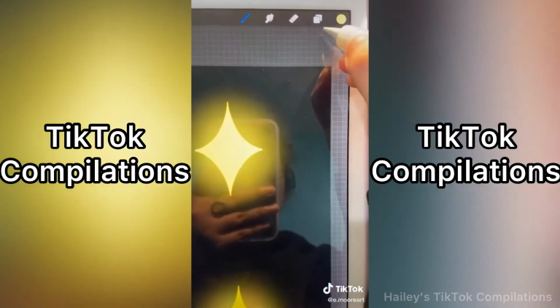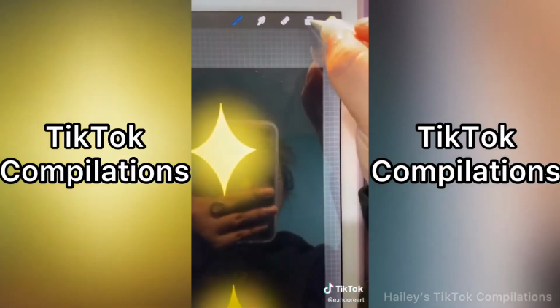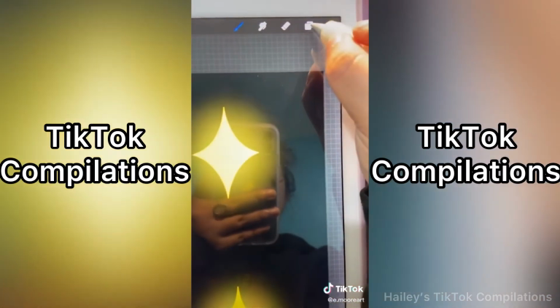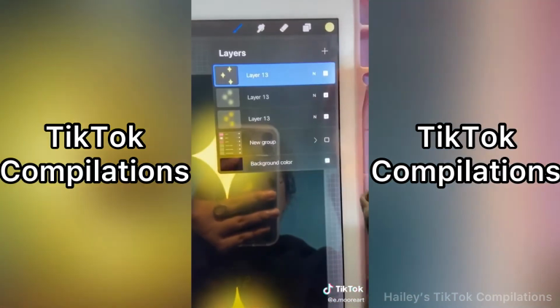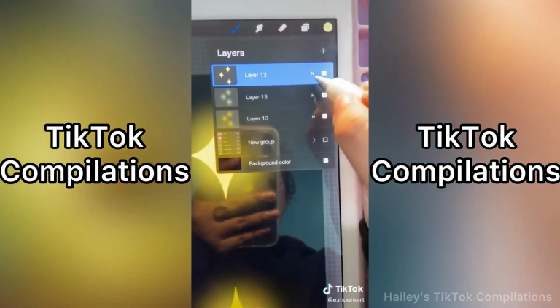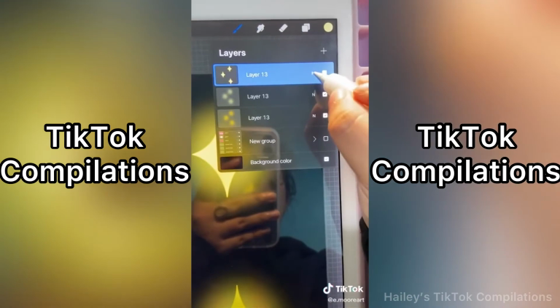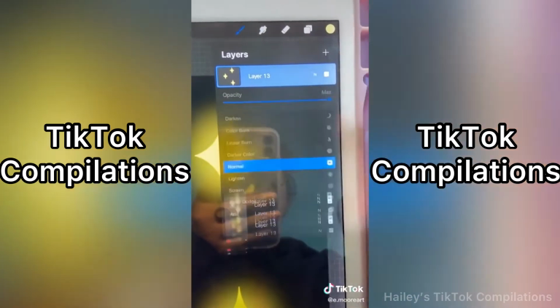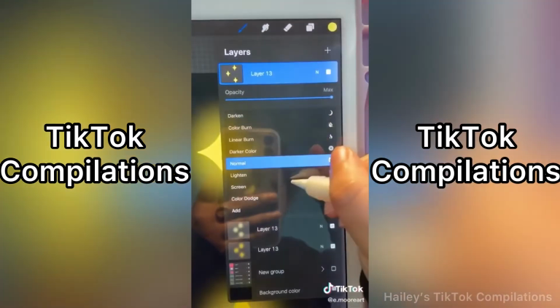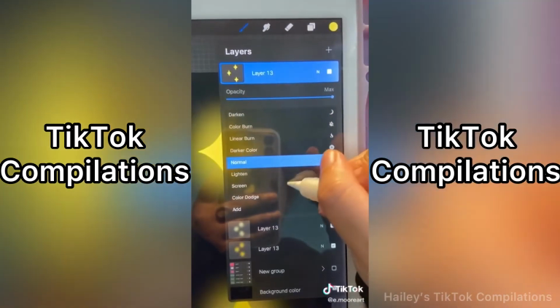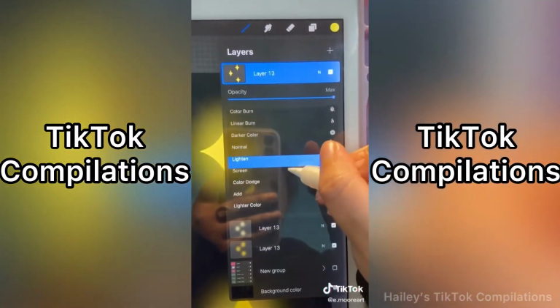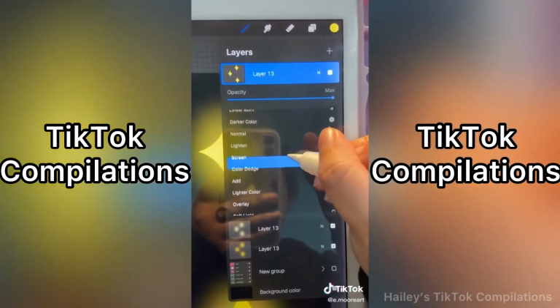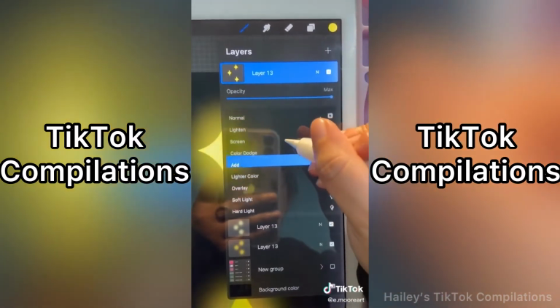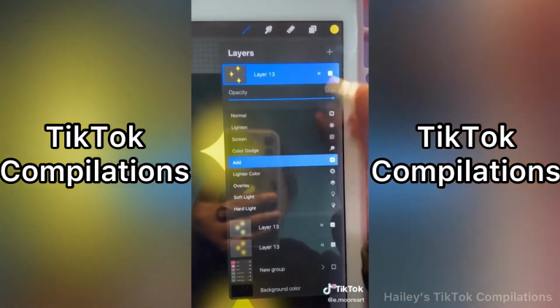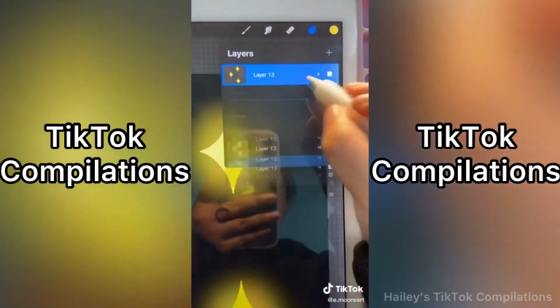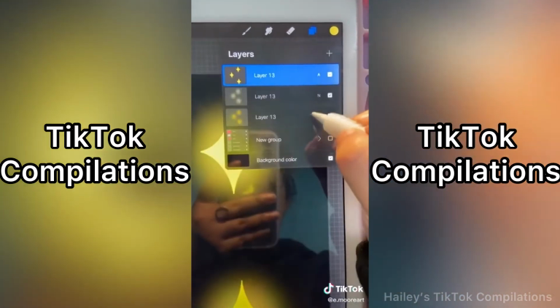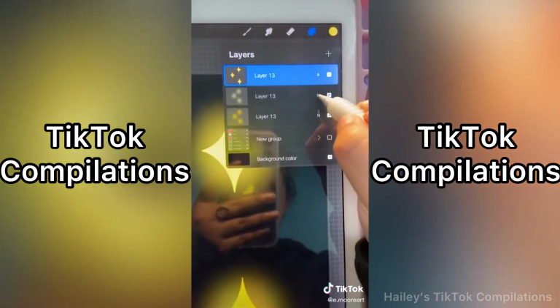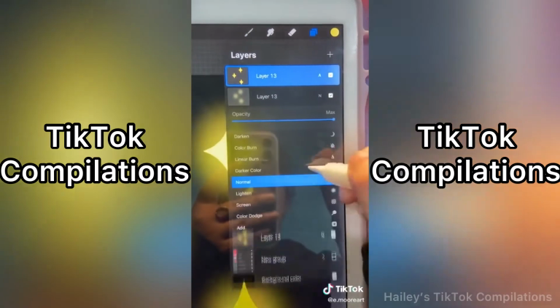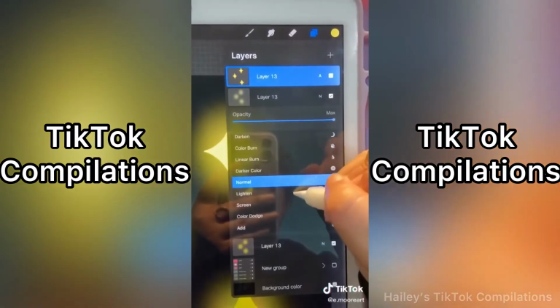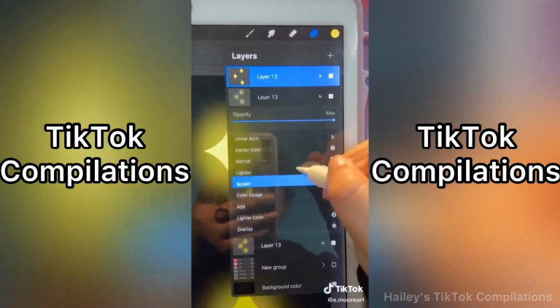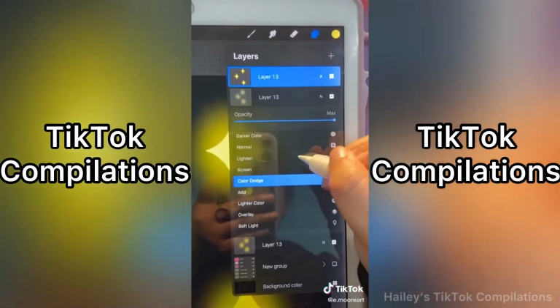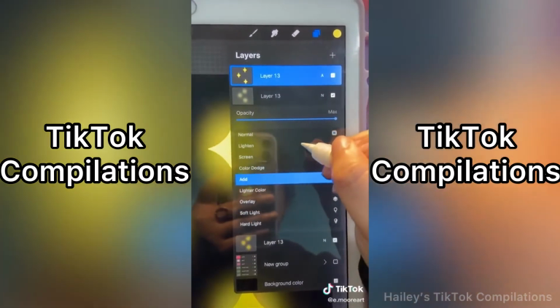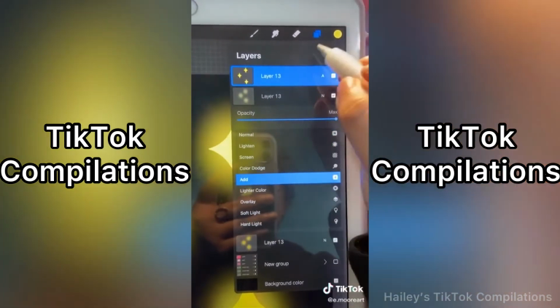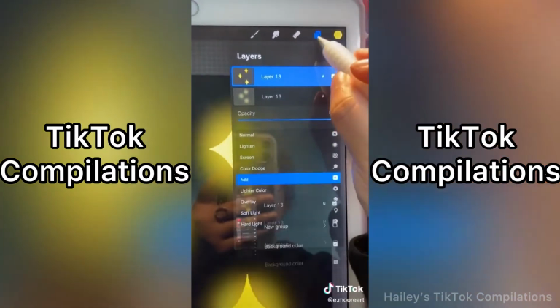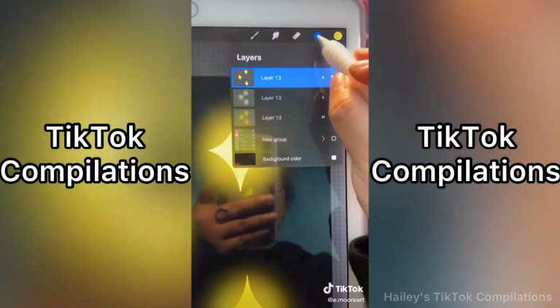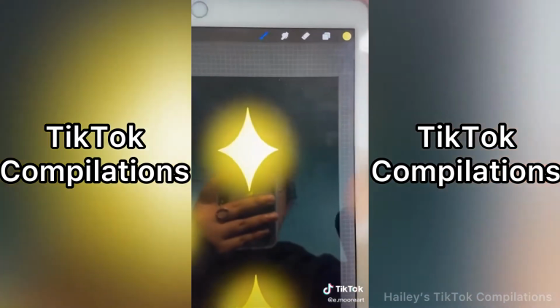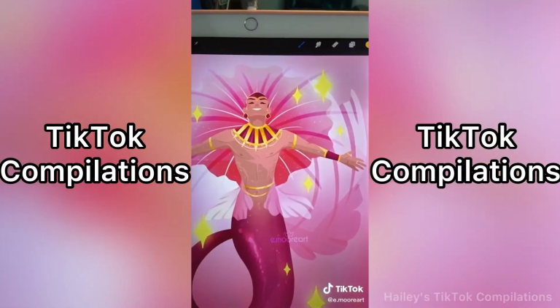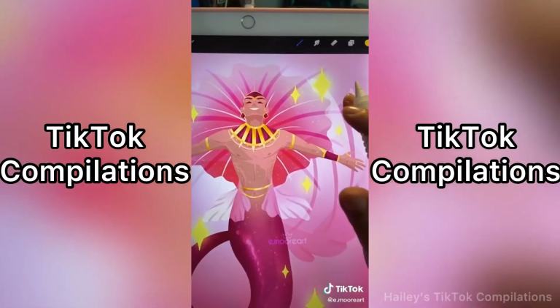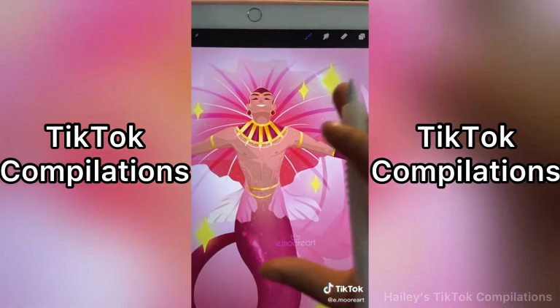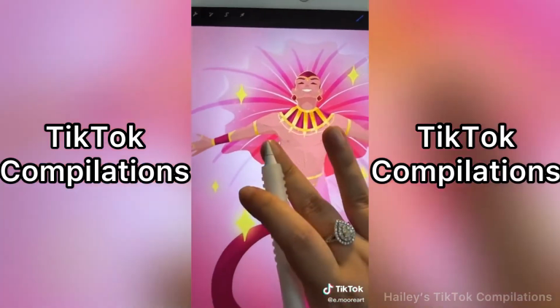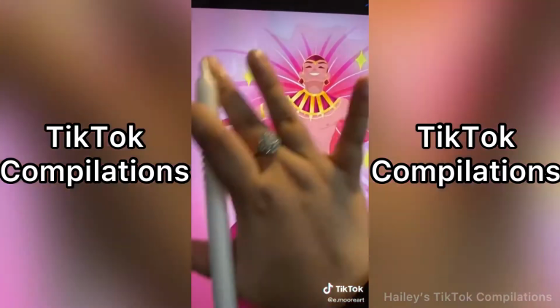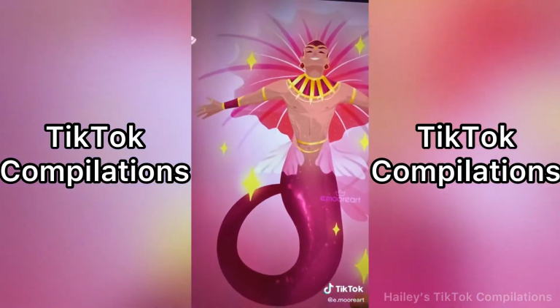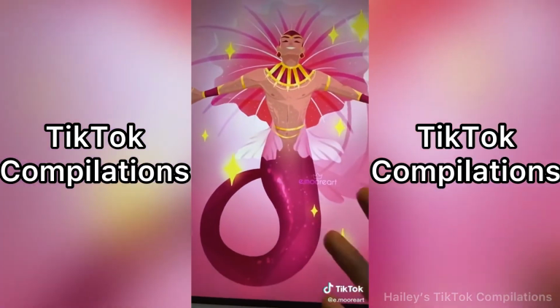Alright, now for the fun part, we are going to change this and then change it to Add, as well as this one. And there you go — an easy tutorial on how to make something glow.